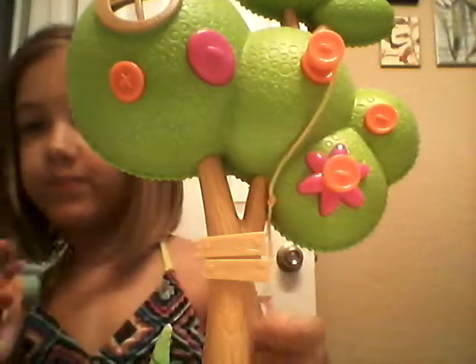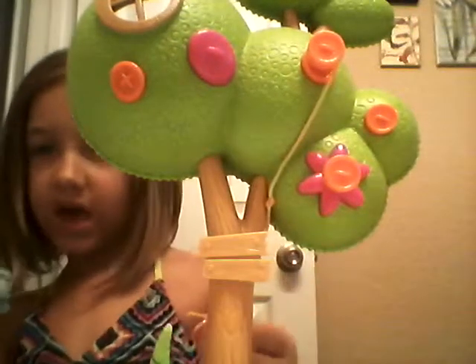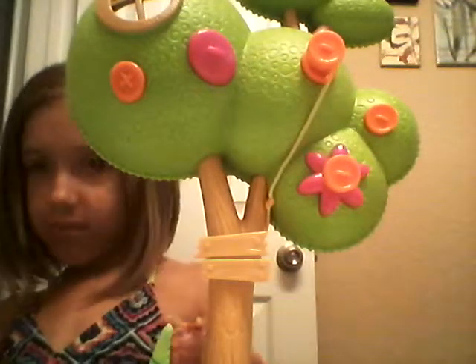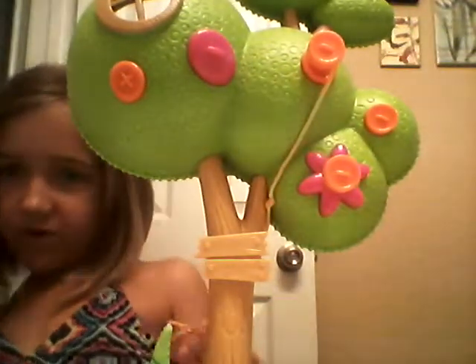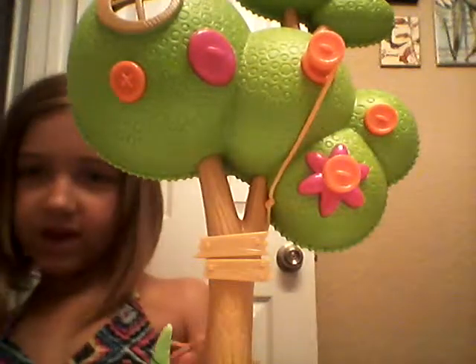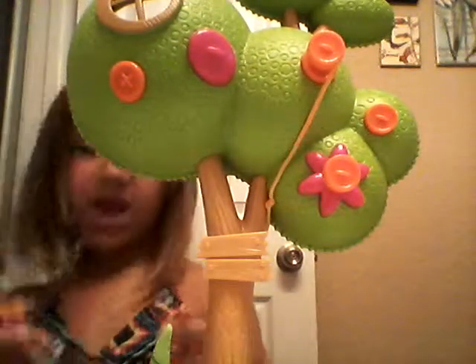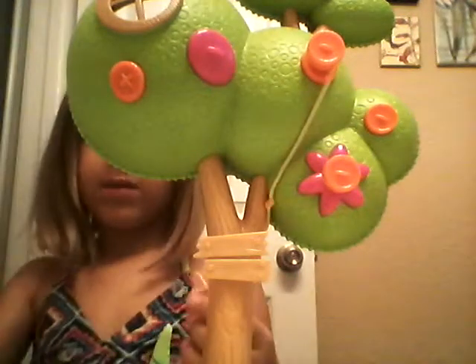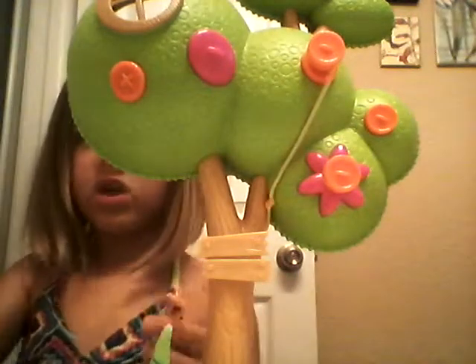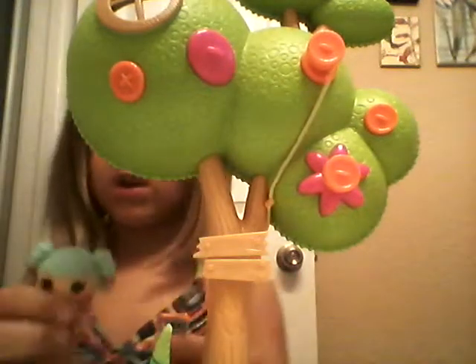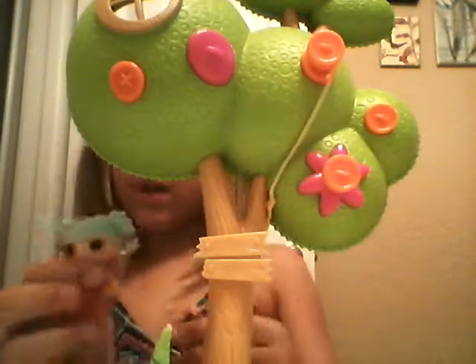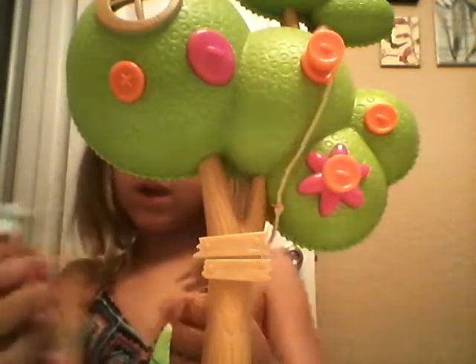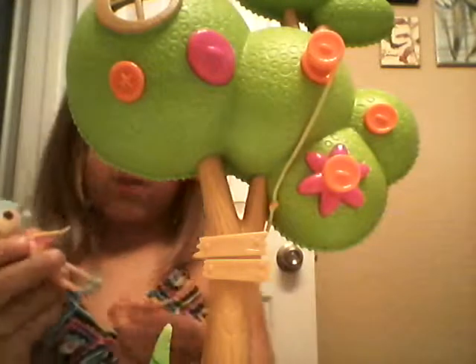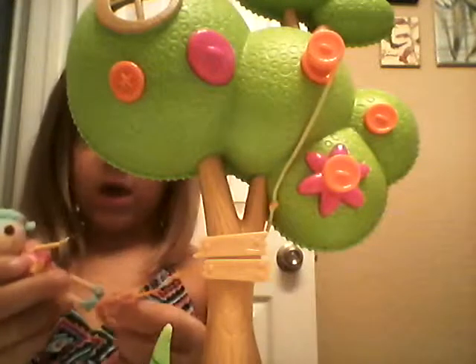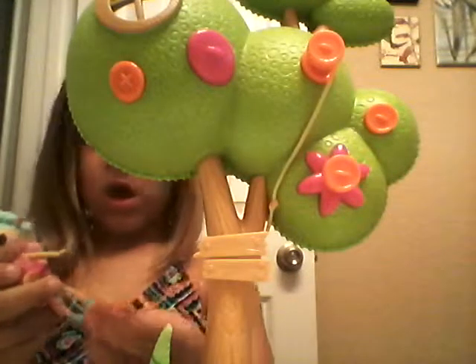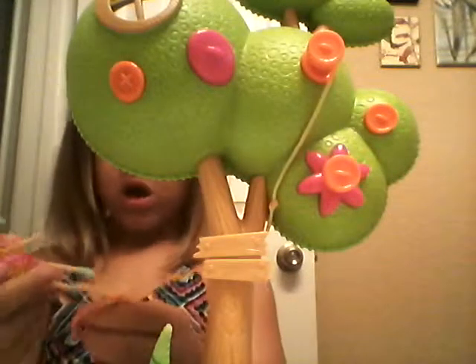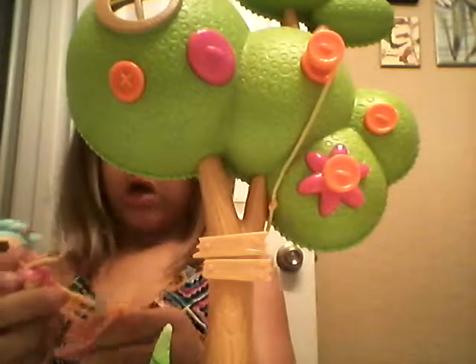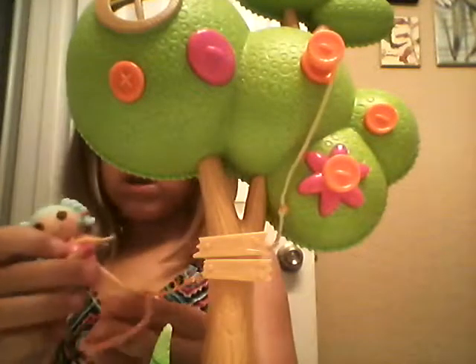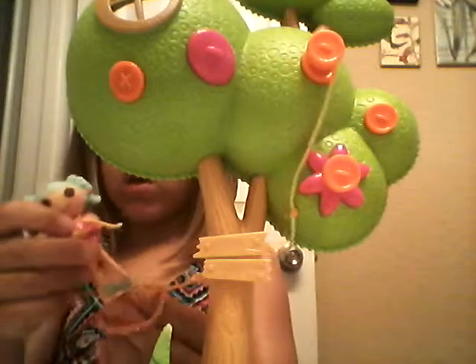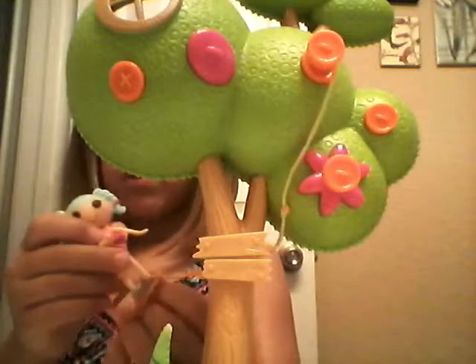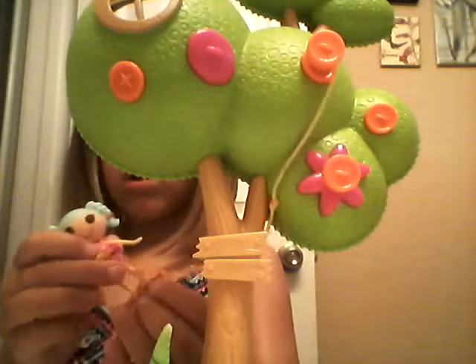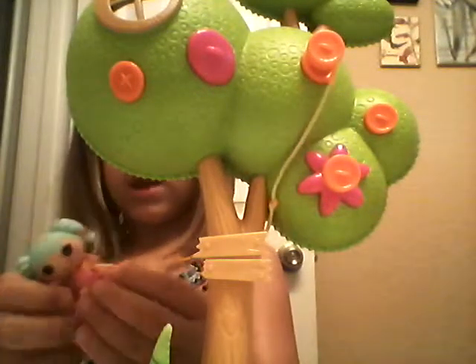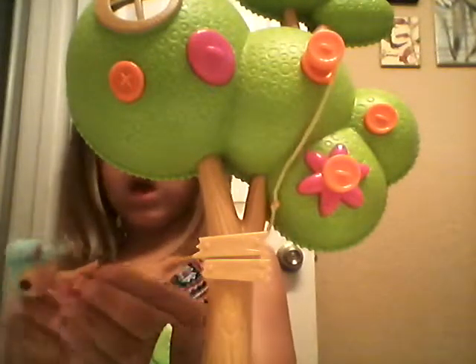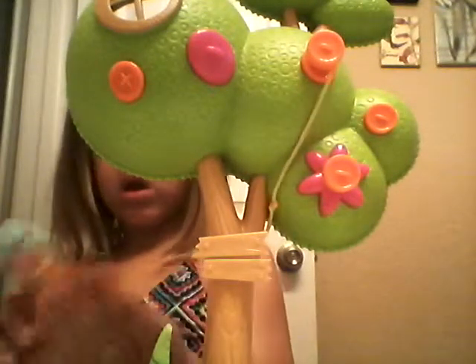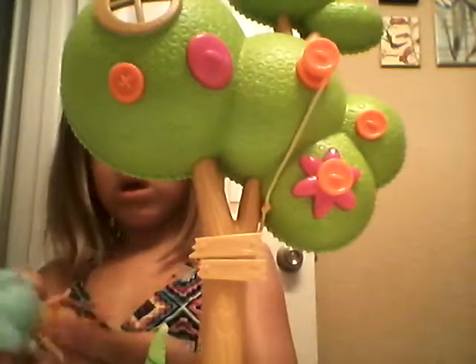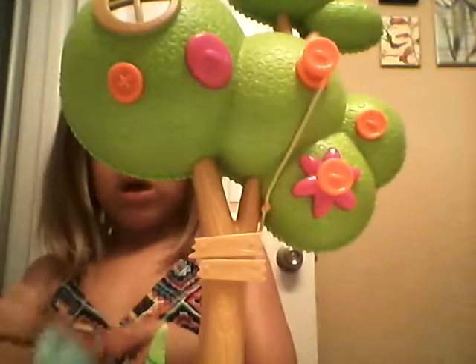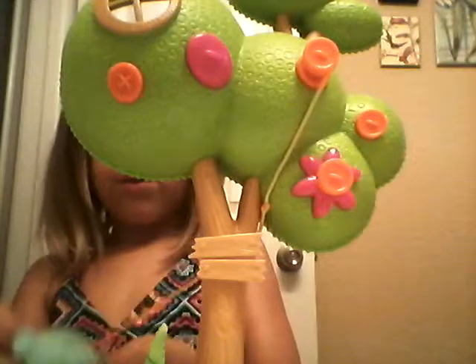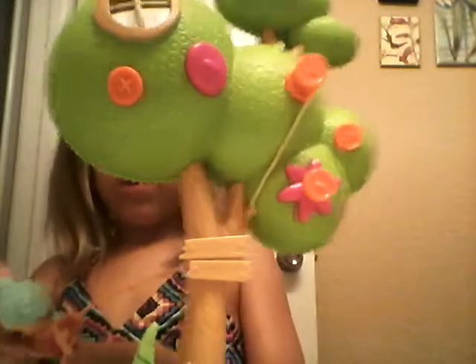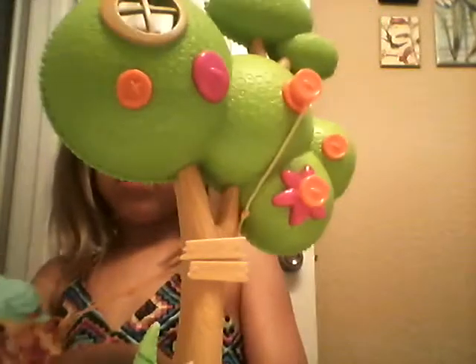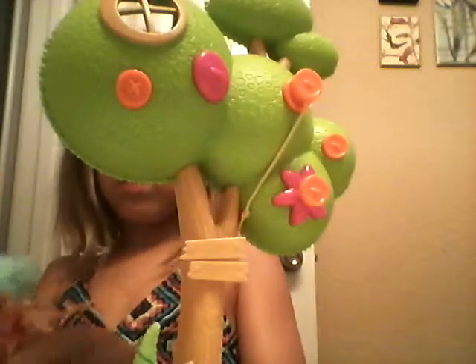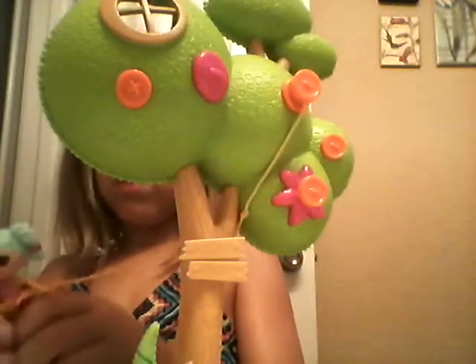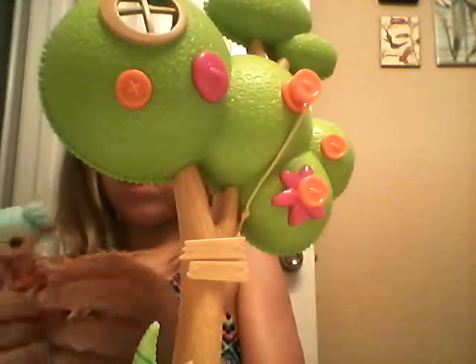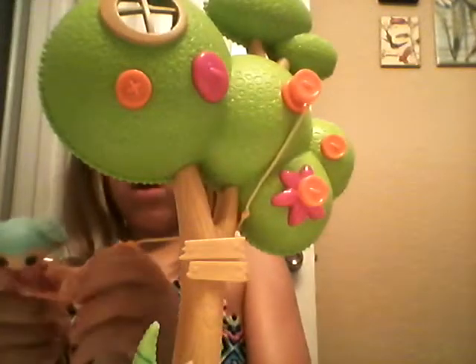Hi, my name is Regan and I'm going to show you a little thing how she can swing. First you put your little thing in here and then you put some of this right there.